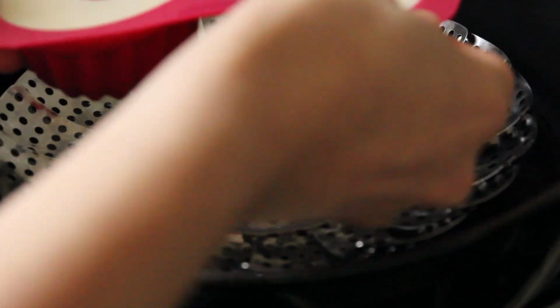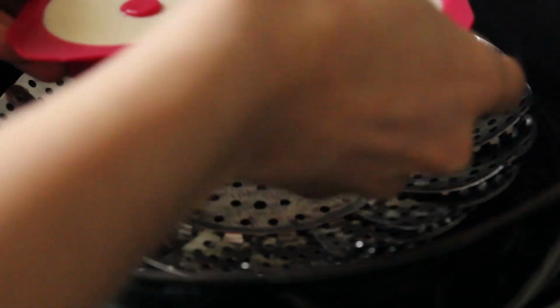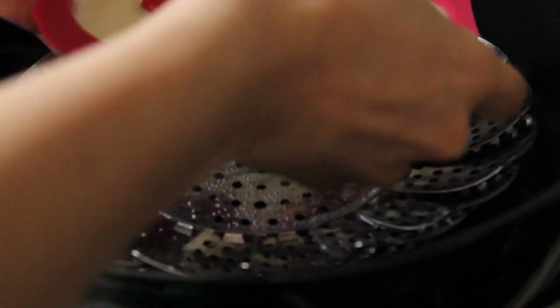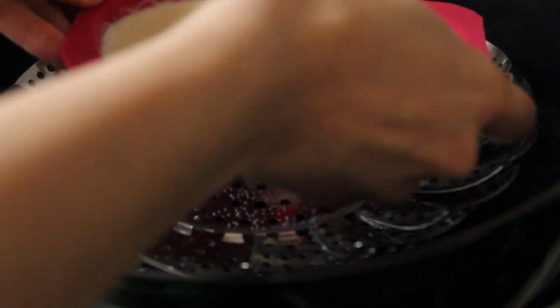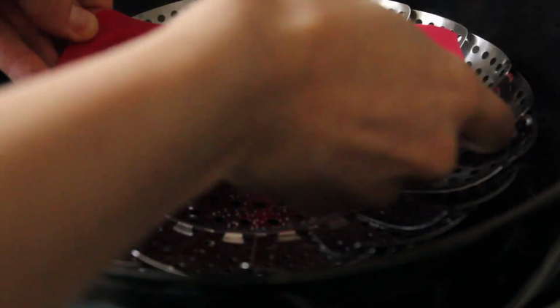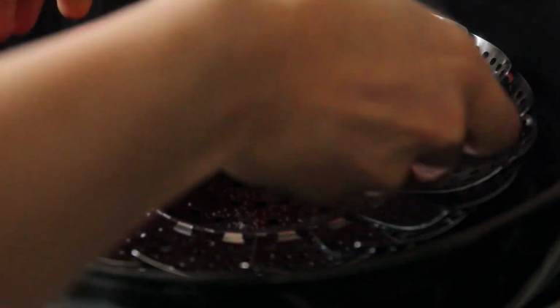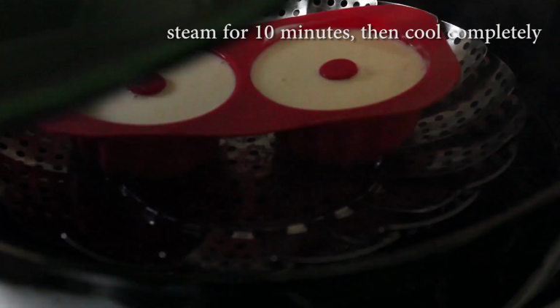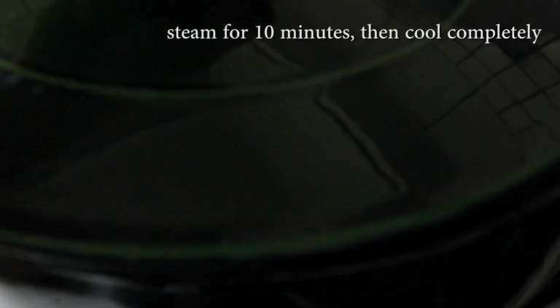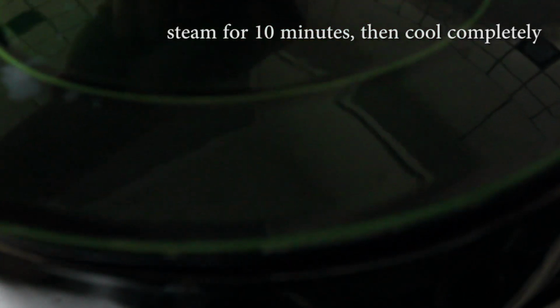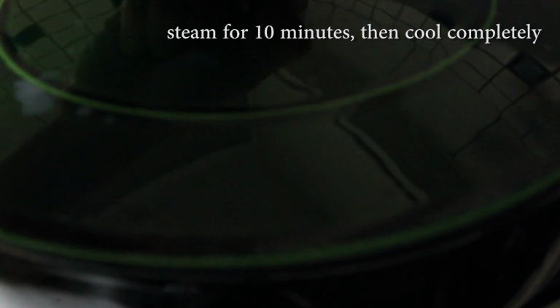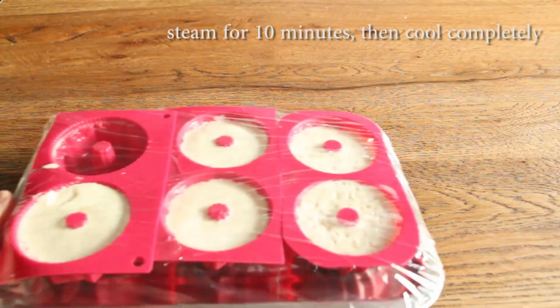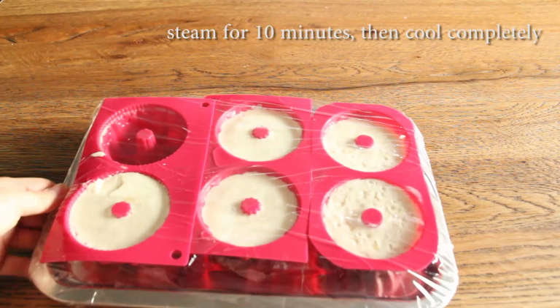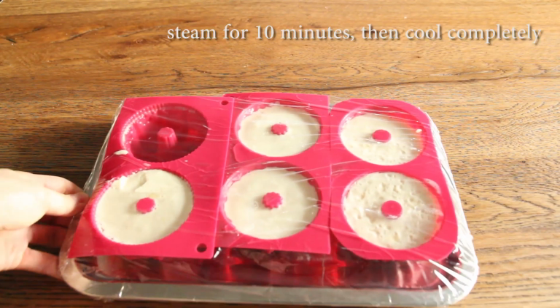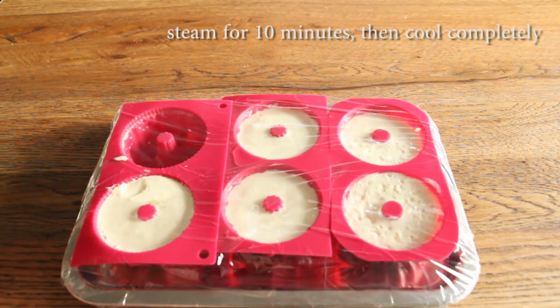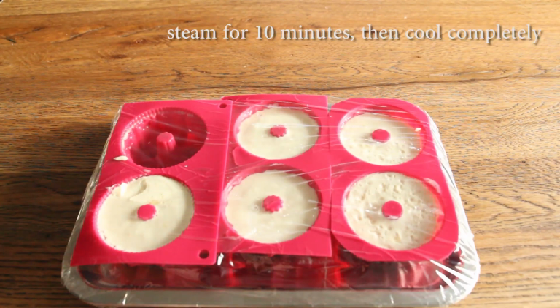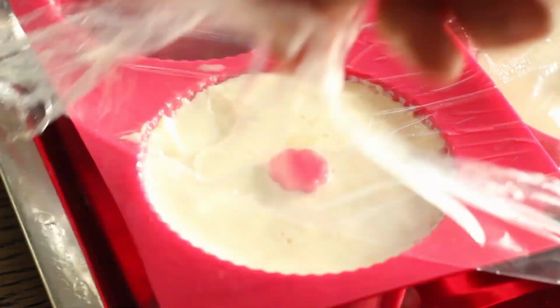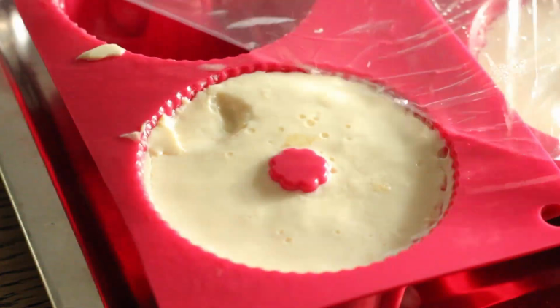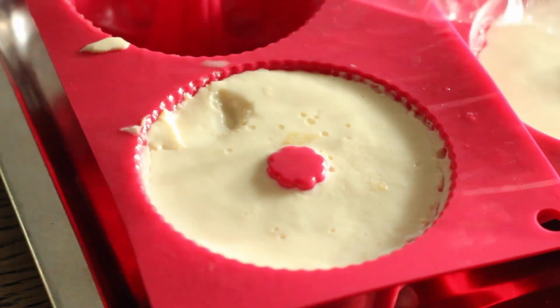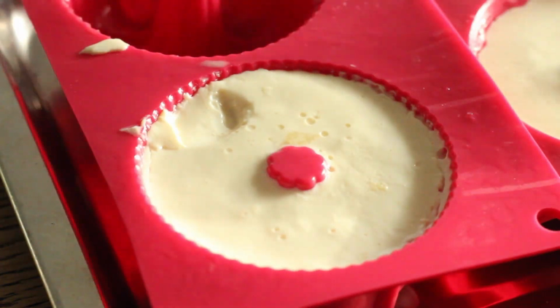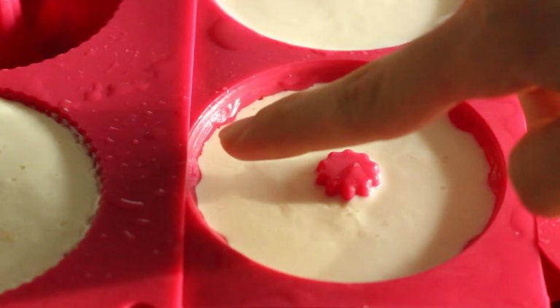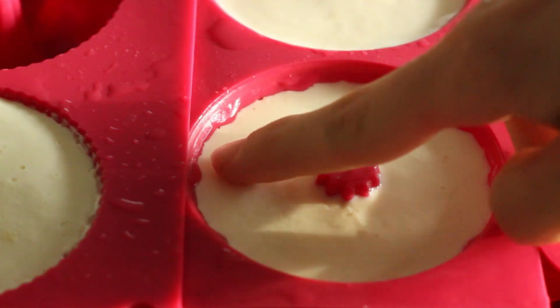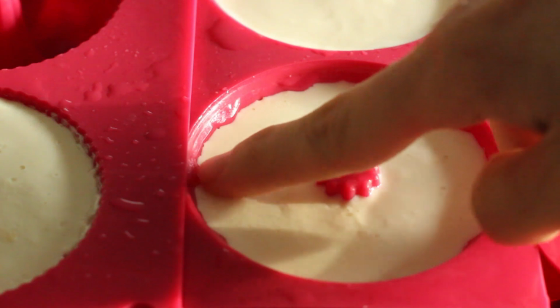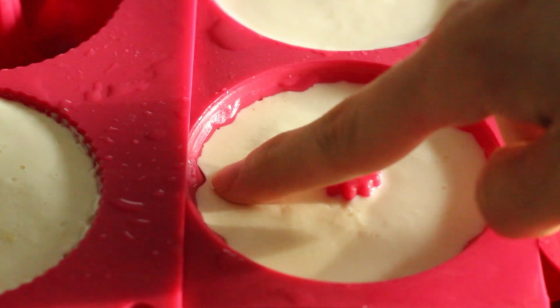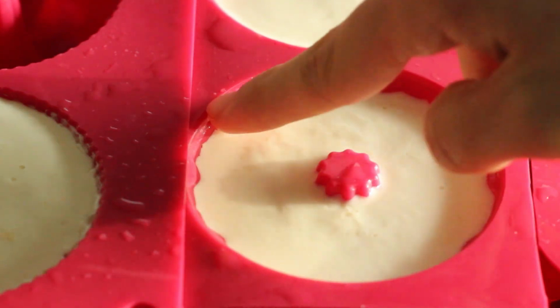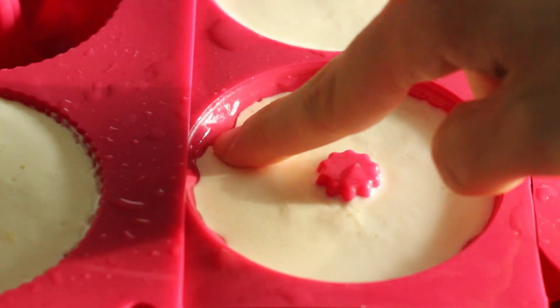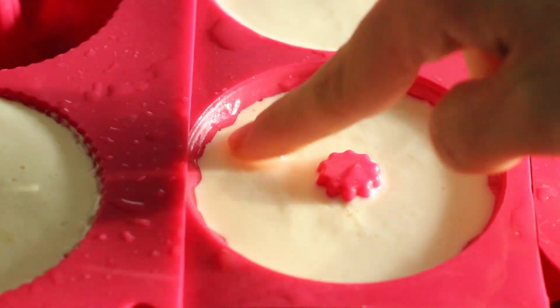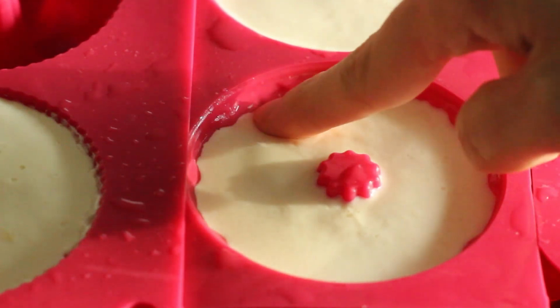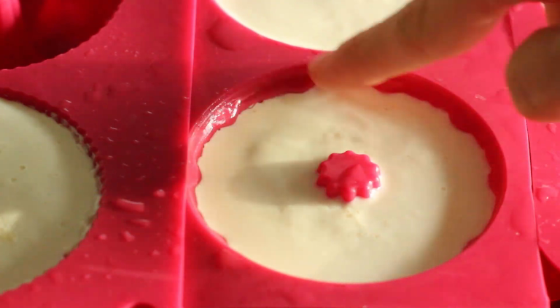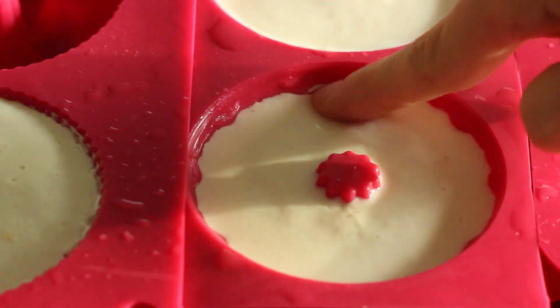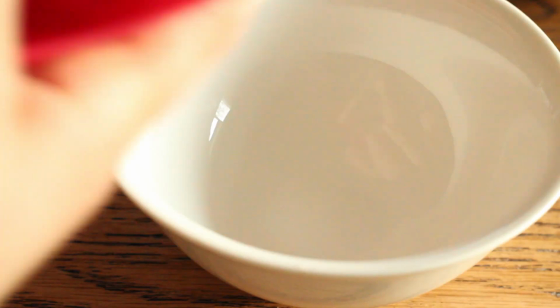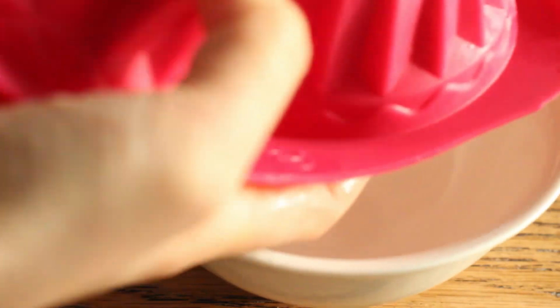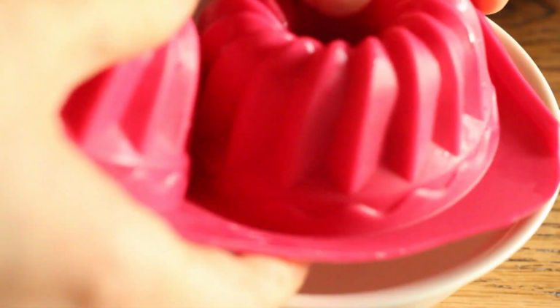Place the liquid tofu into a steamer and steam it for 10 minutes. Then place the steamed tofu in the refrigerator and cool it completely. We are almost done — carefully loosen the tofu with your fingertips and unmold it.